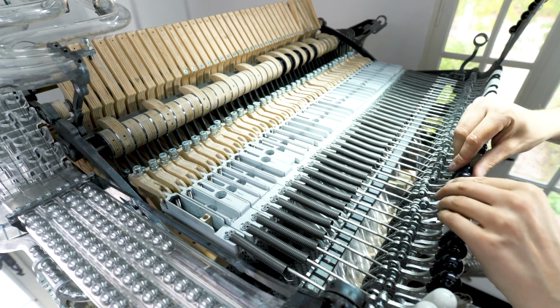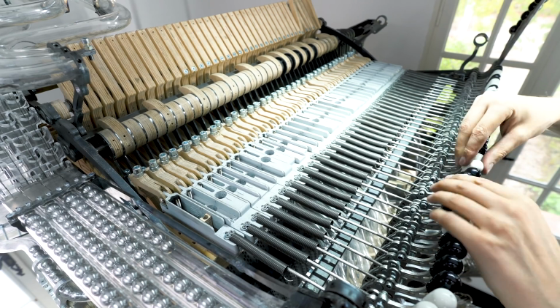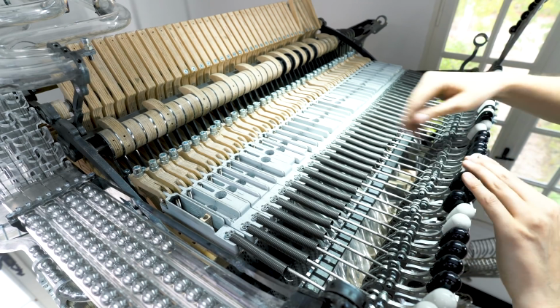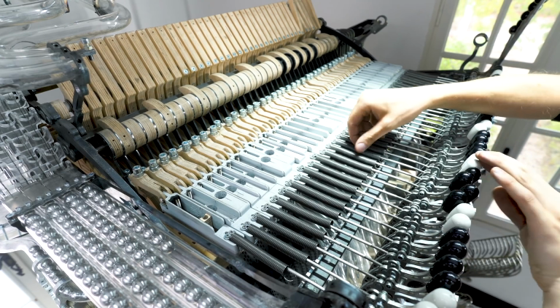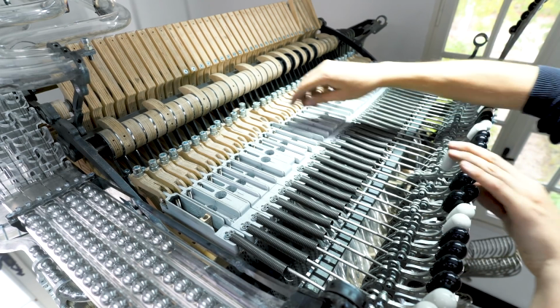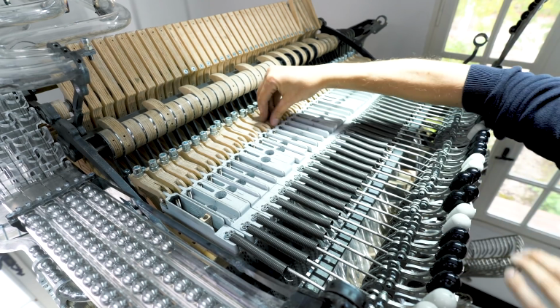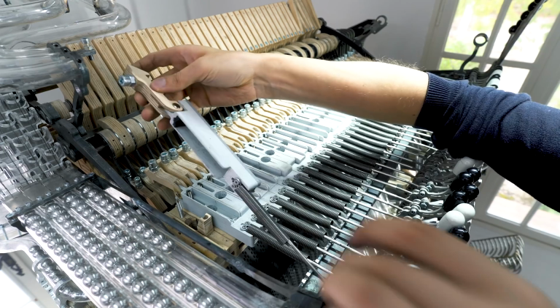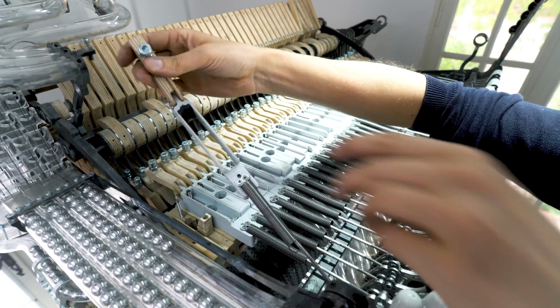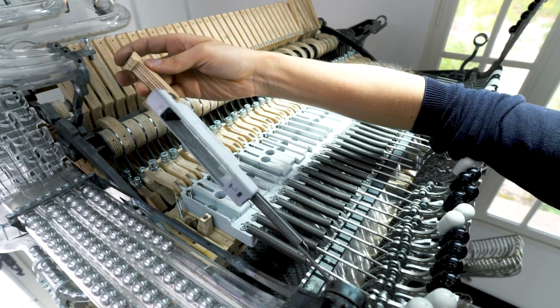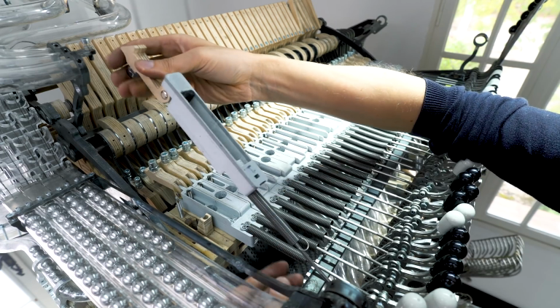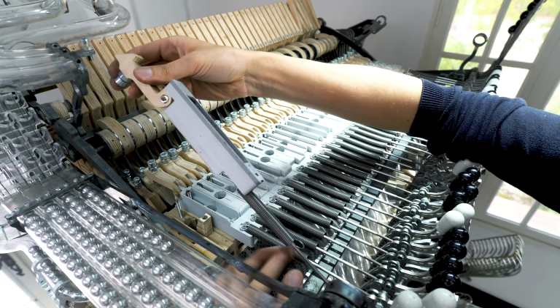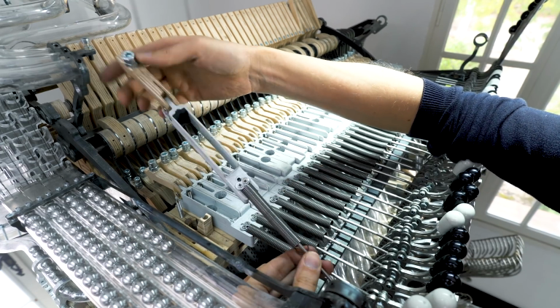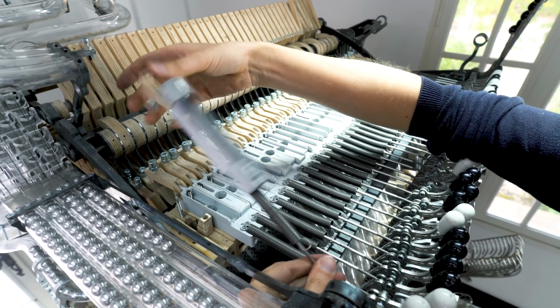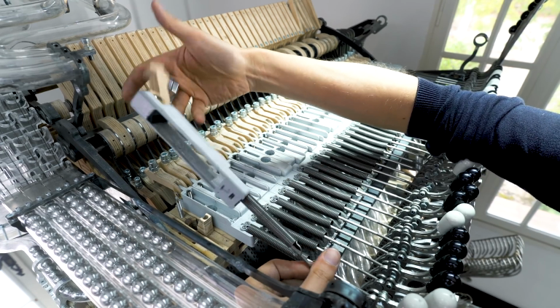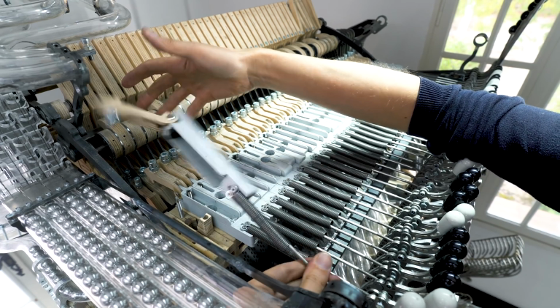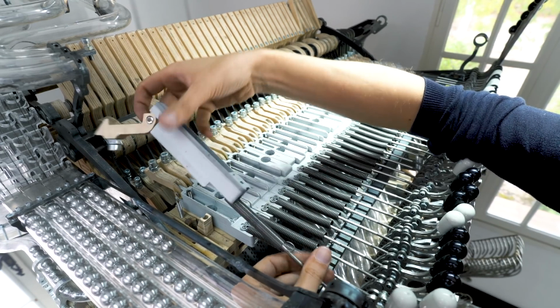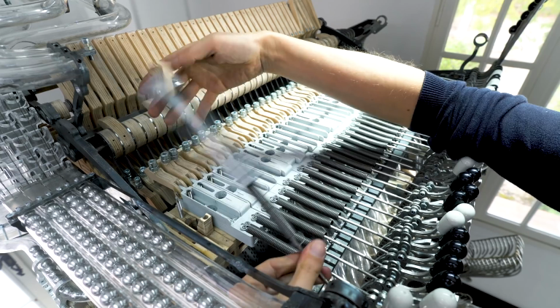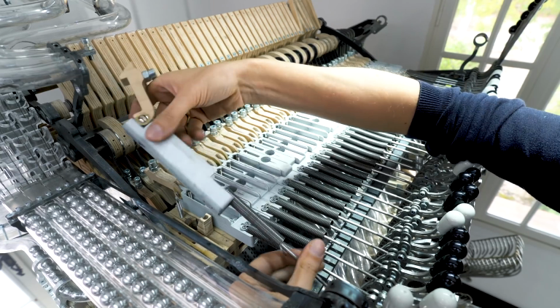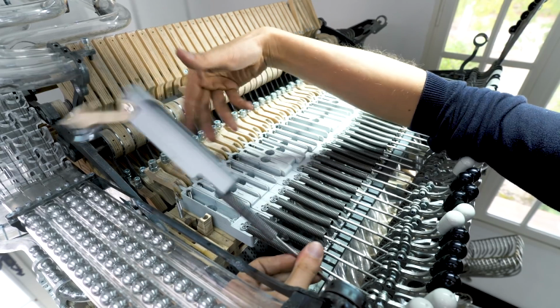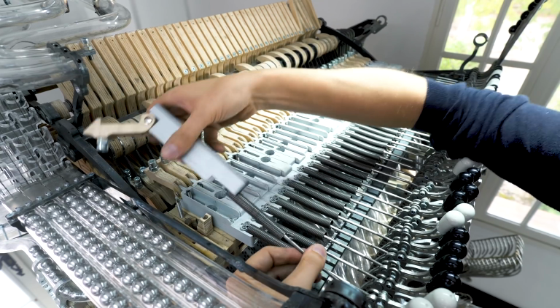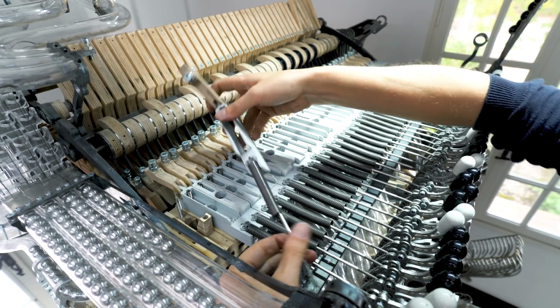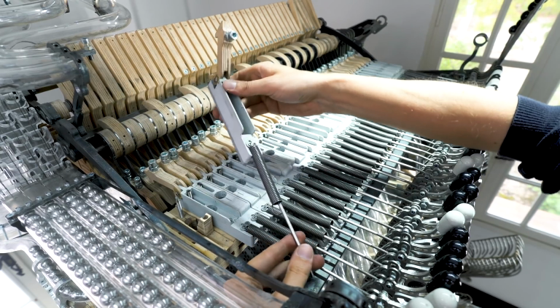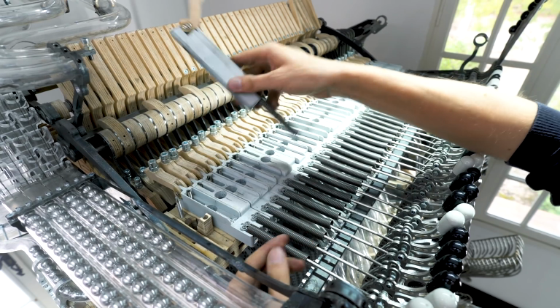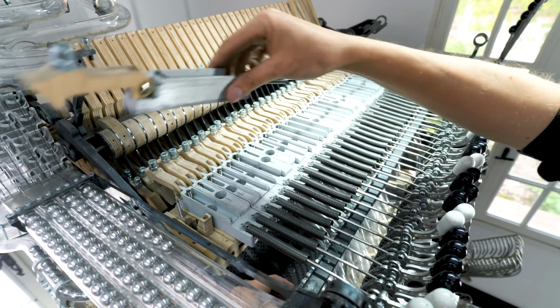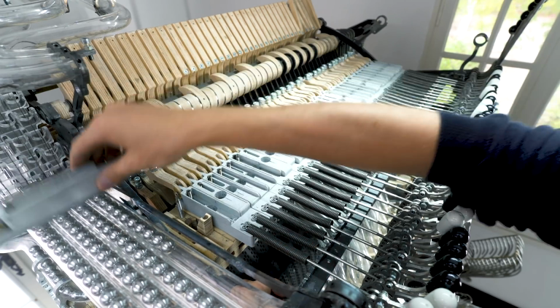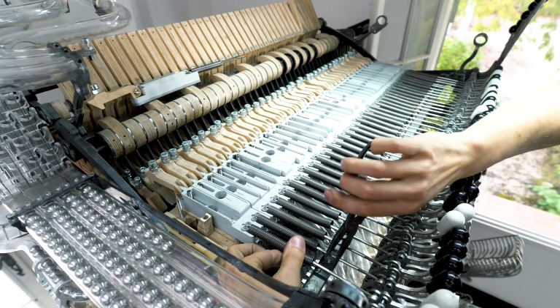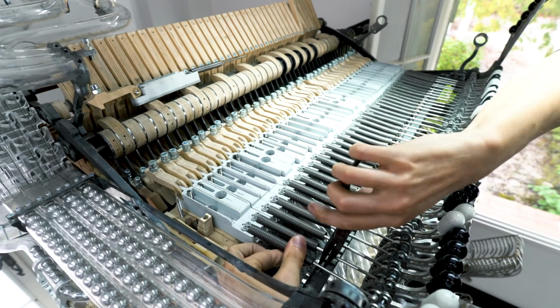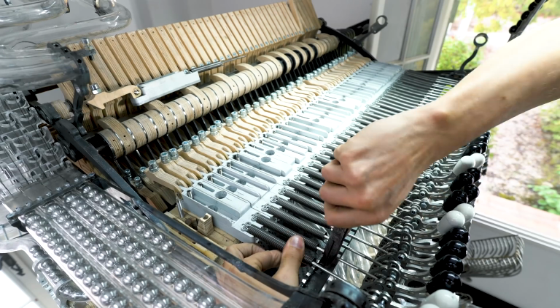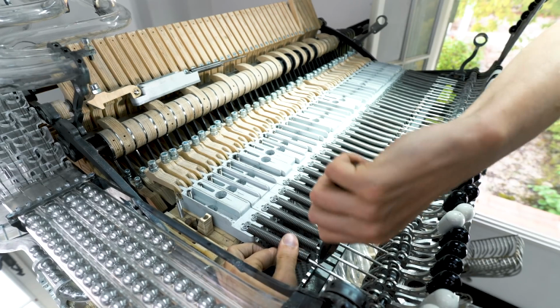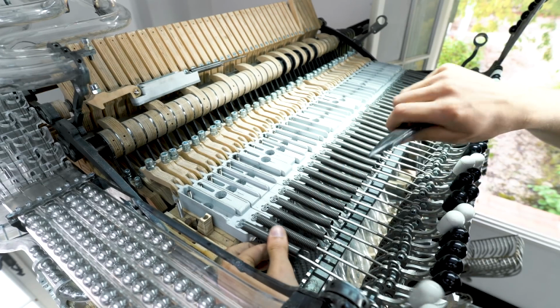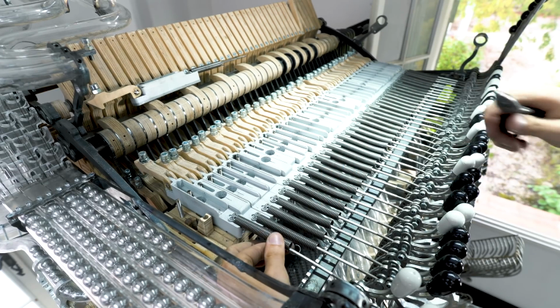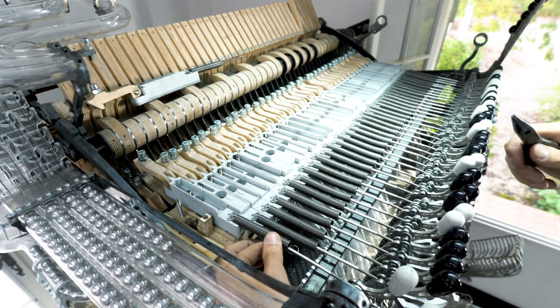Here you can see the old spring placement and tensioning system. The three major flaws with this design were: number one, the springs are in the way of my new design; and number two, the springs are causing friction by sliding on the rods they are surrounding.